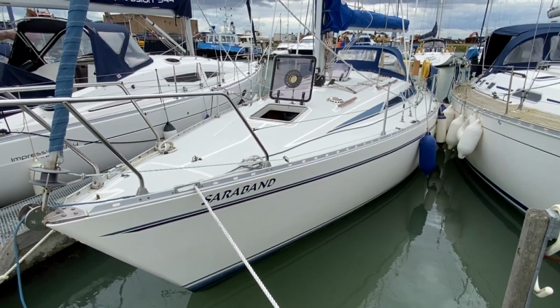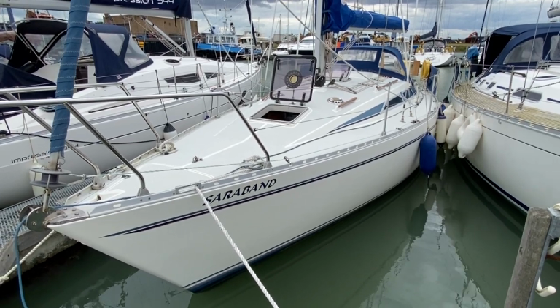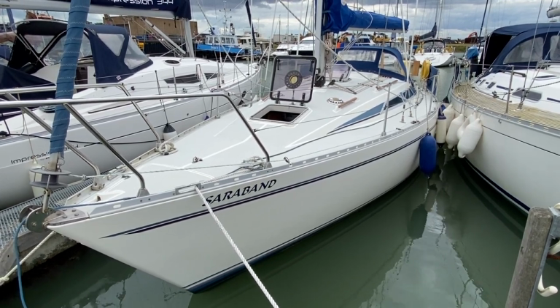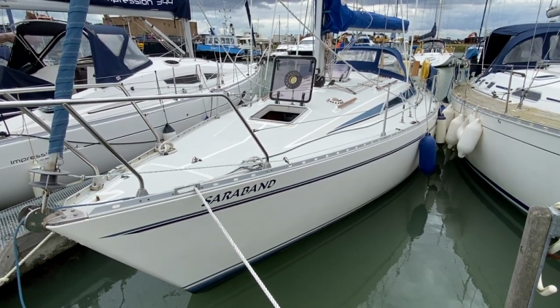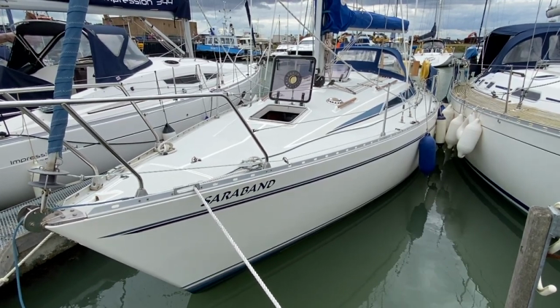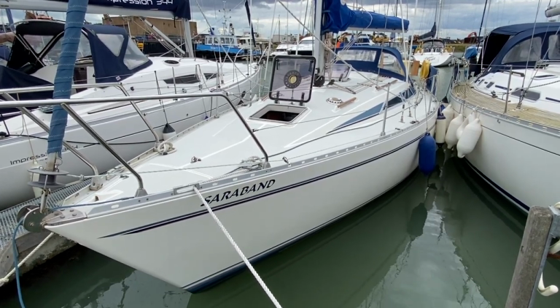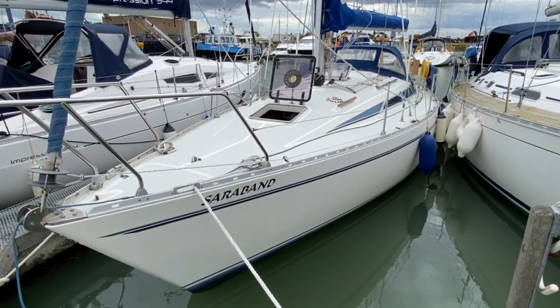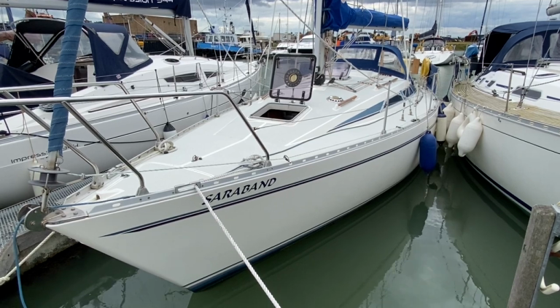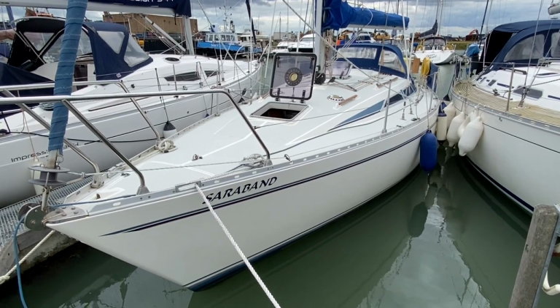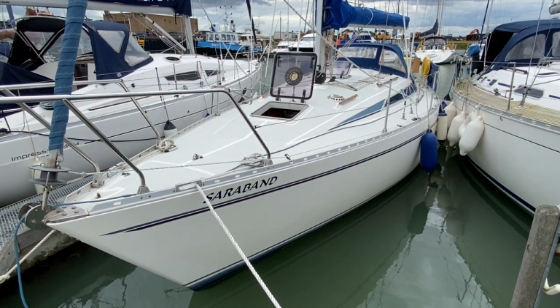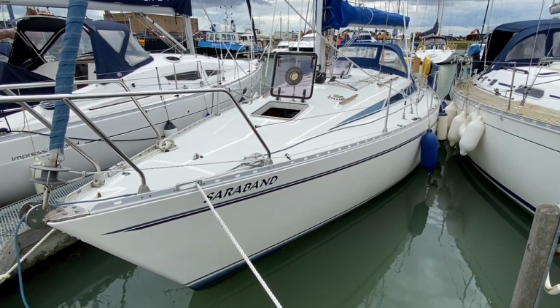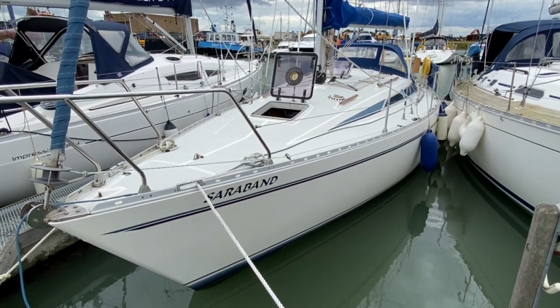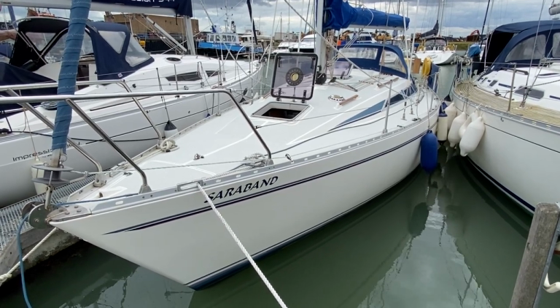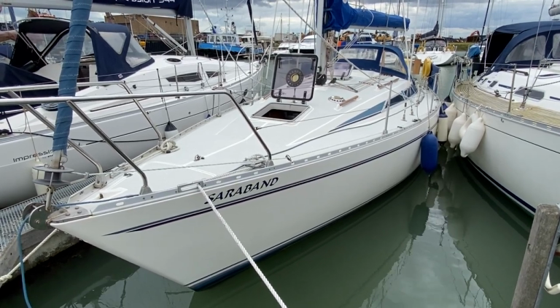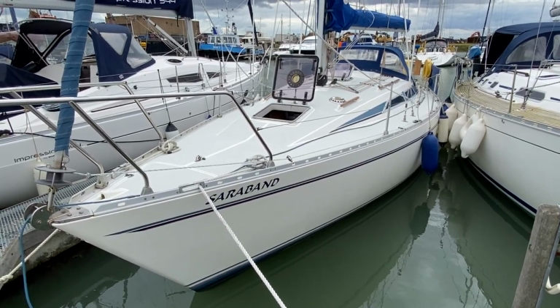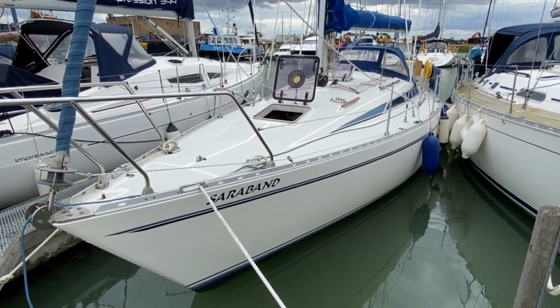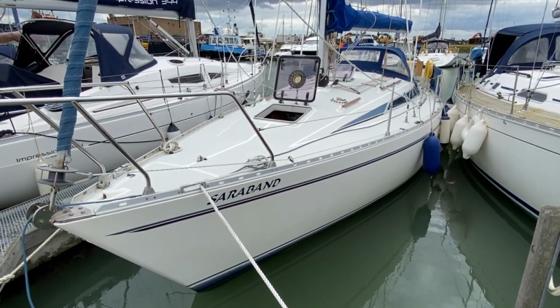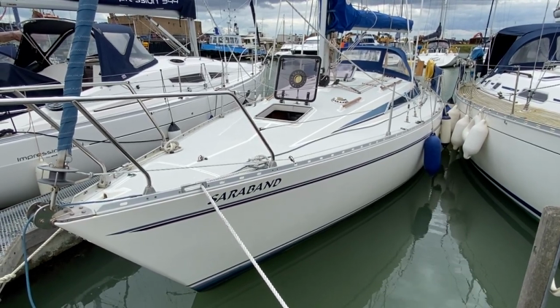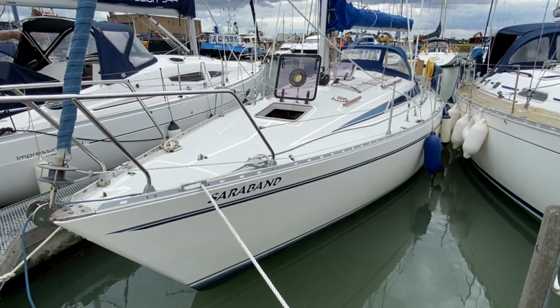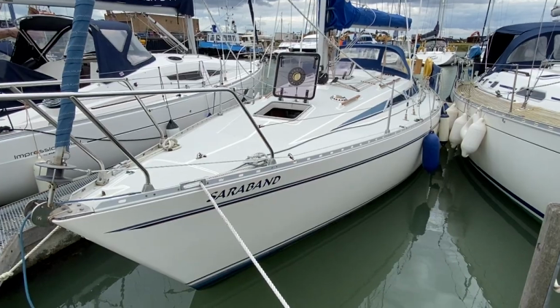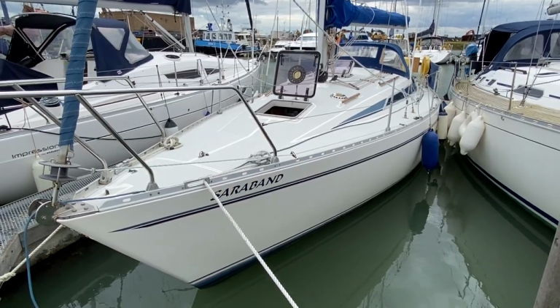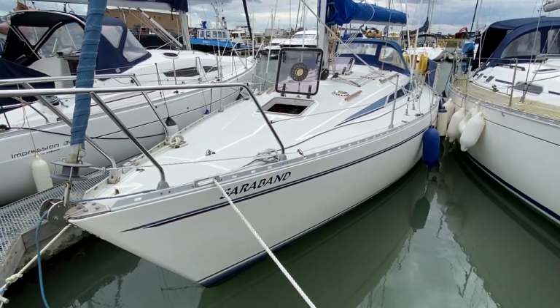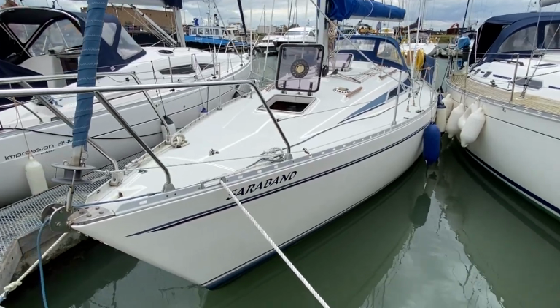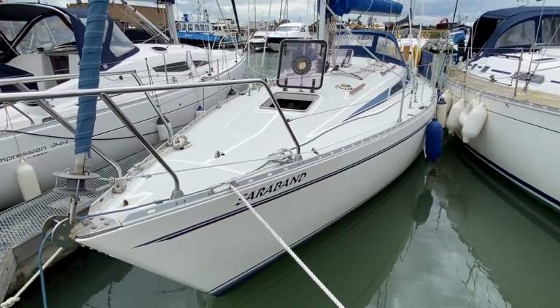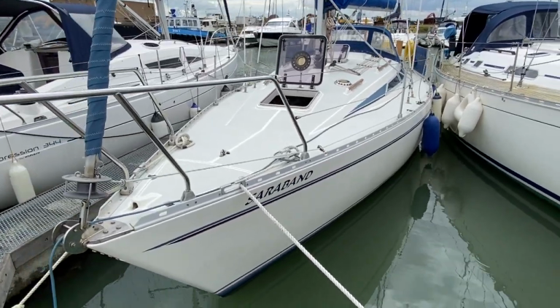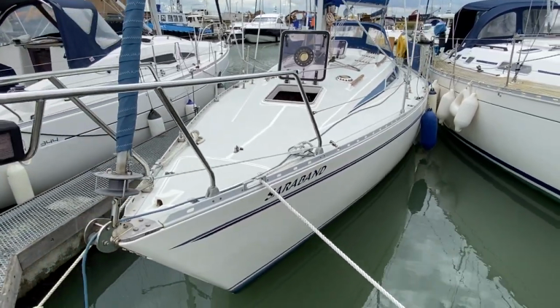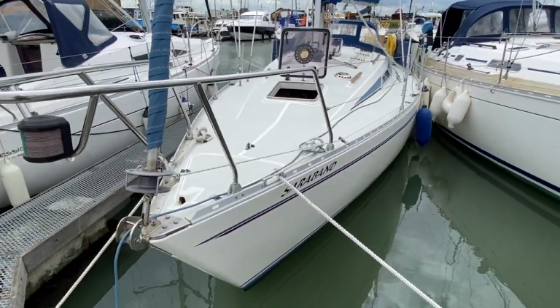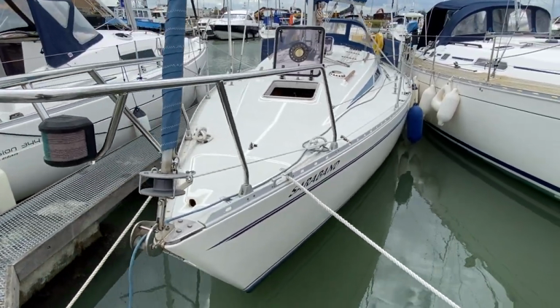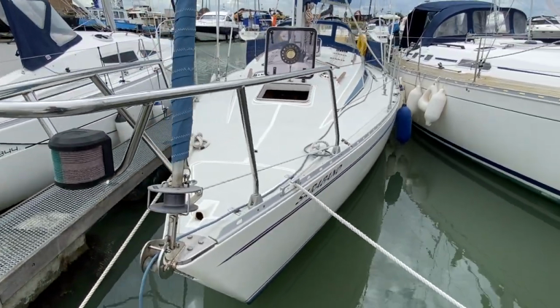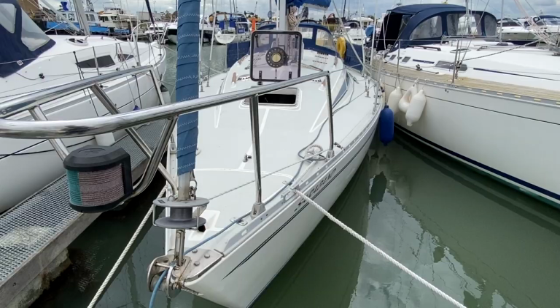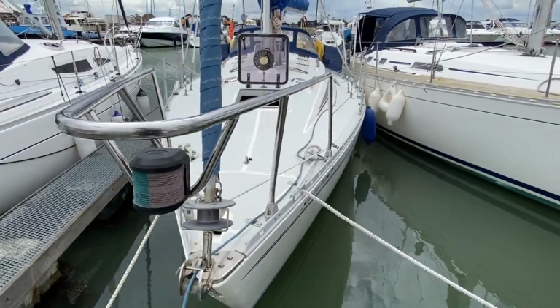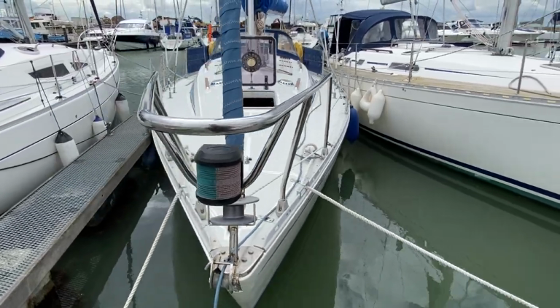Hi, this is Mark Coles of Boatshed Essex and today we're listing a Moody 31 Mark 2 Bilge Keel, which is now for sale with Boatshed.com. Just a short exterior video to take you around the outside of the boat and to point out some interesting features as we move along.